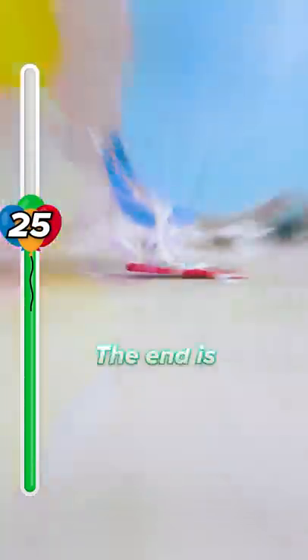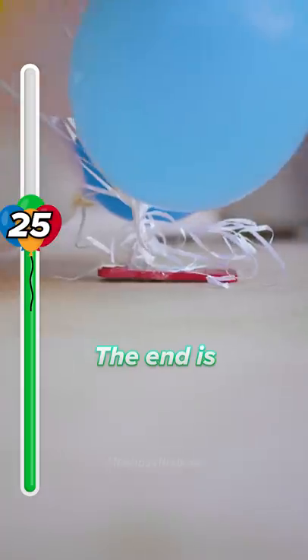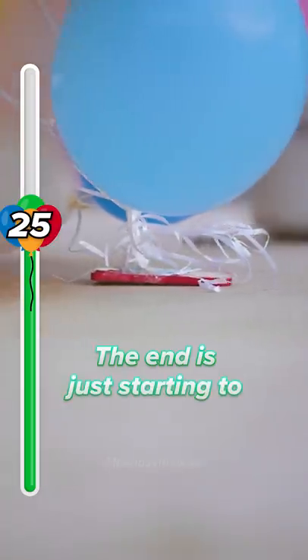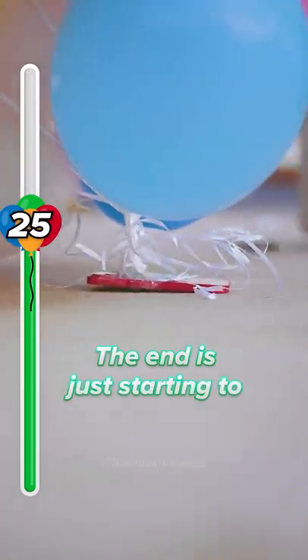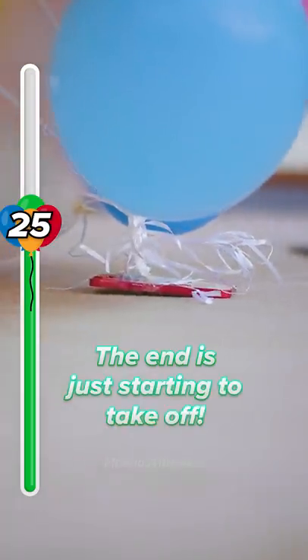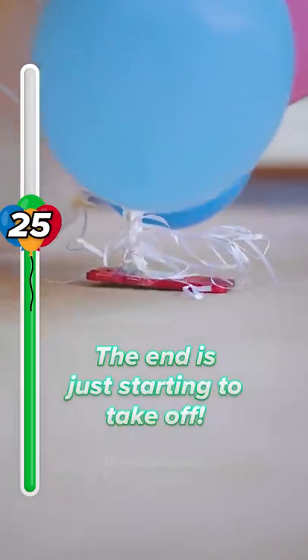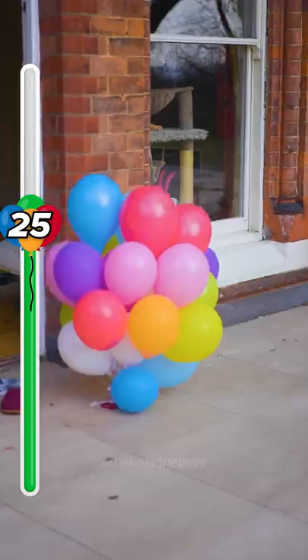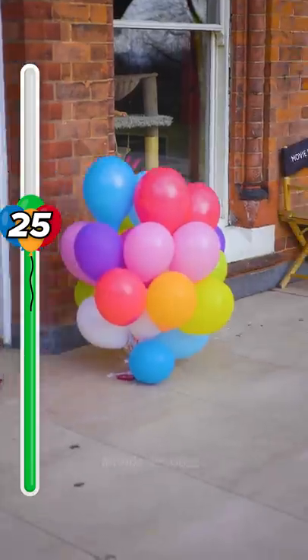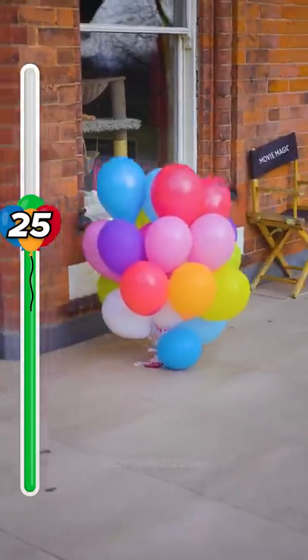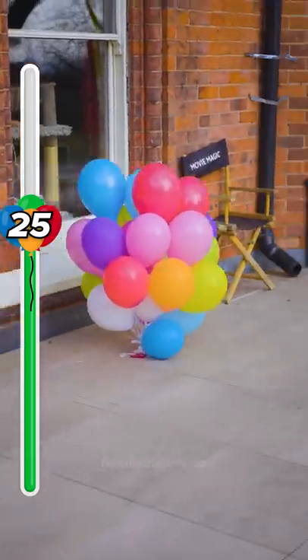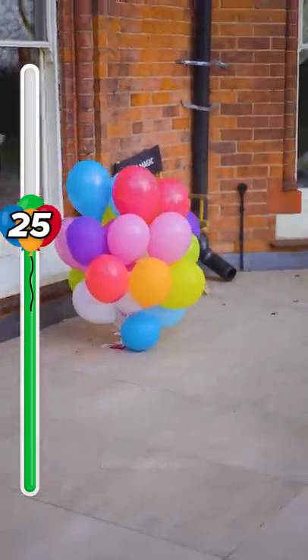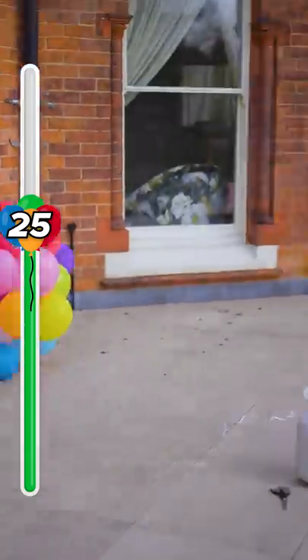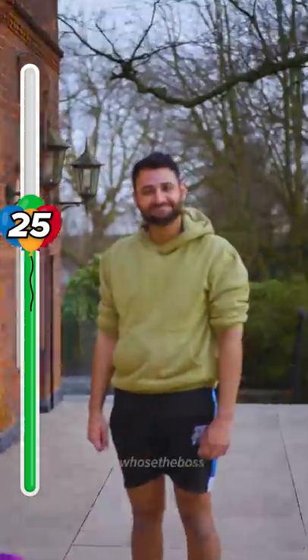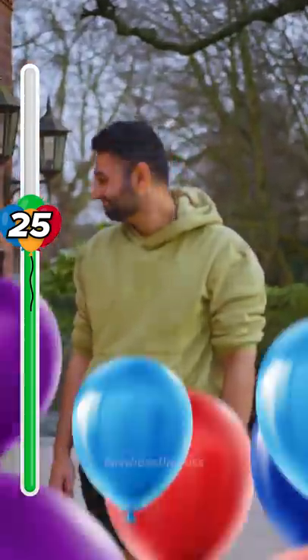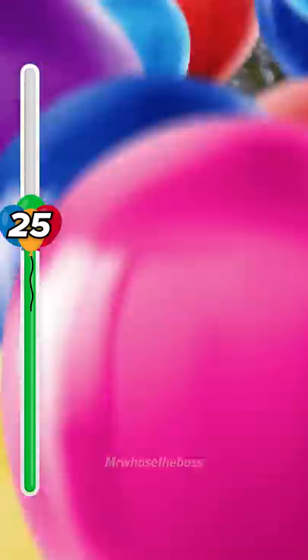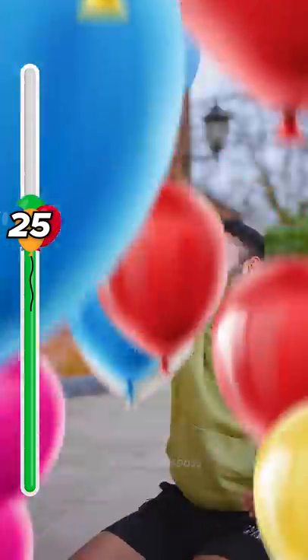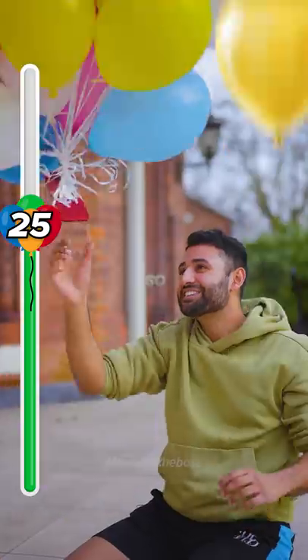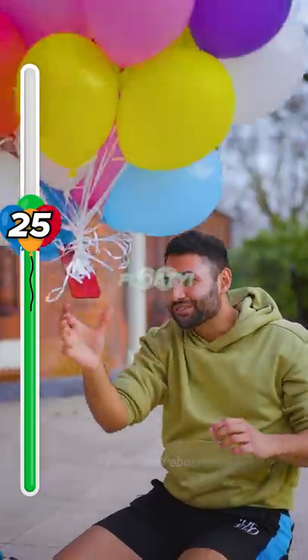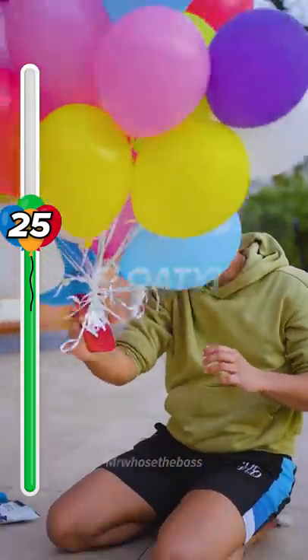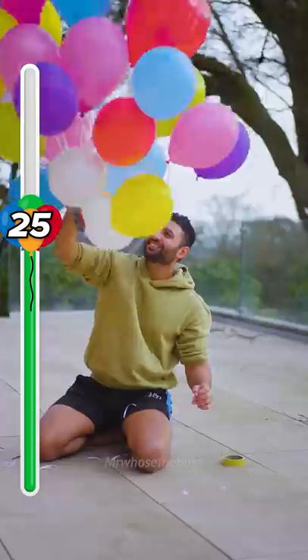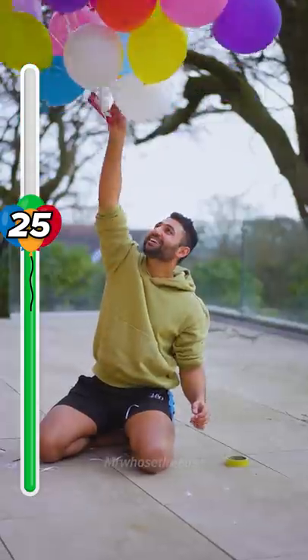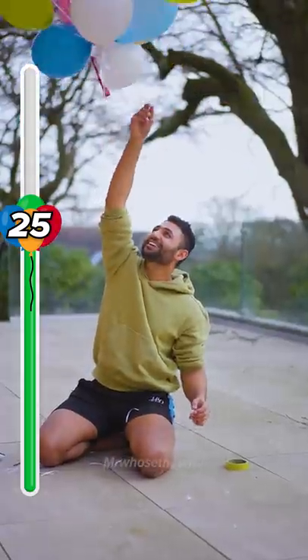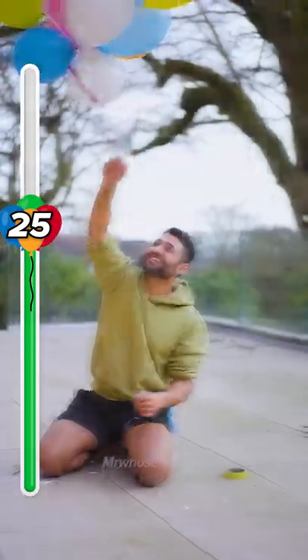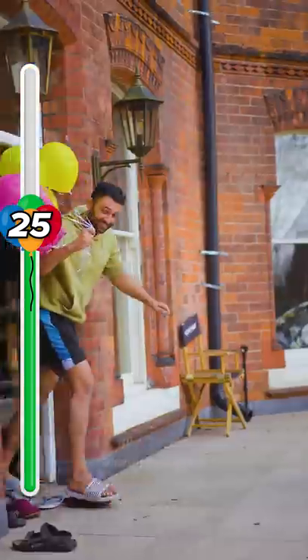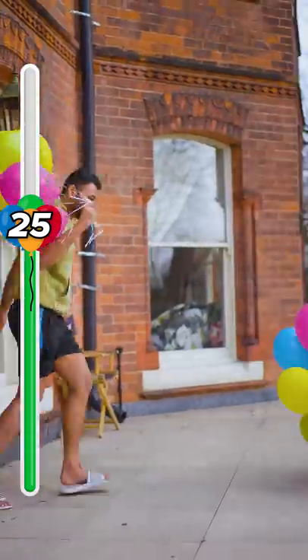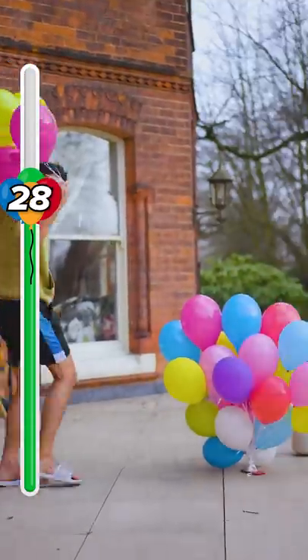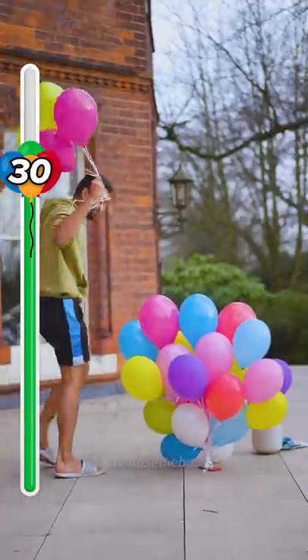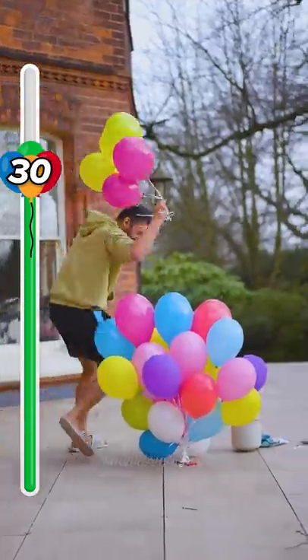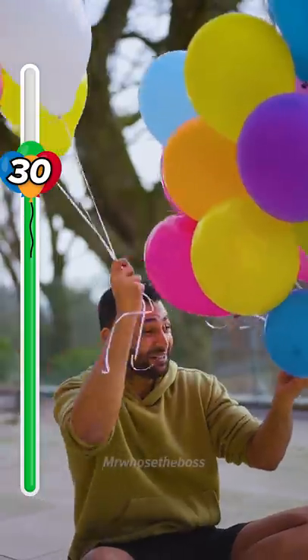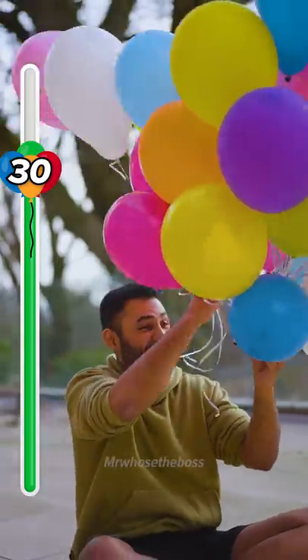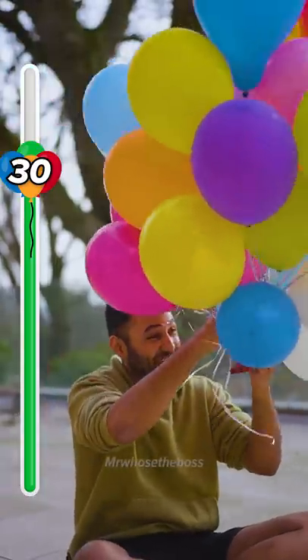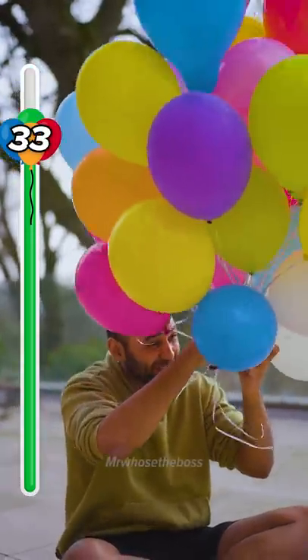The end is just starting to take off. Wait, do you mind? It's so floaty. Whee. Okay, this is gonna take it to 30. This is gonna push it to 33.